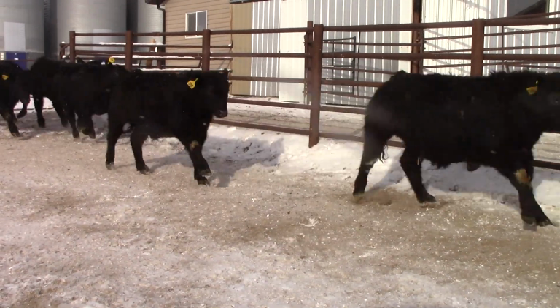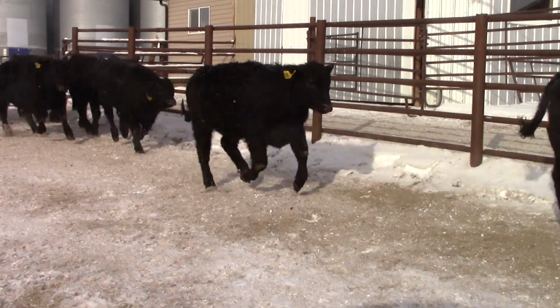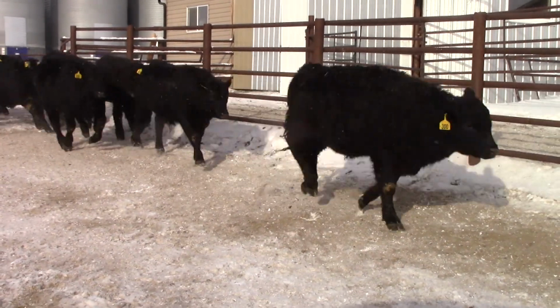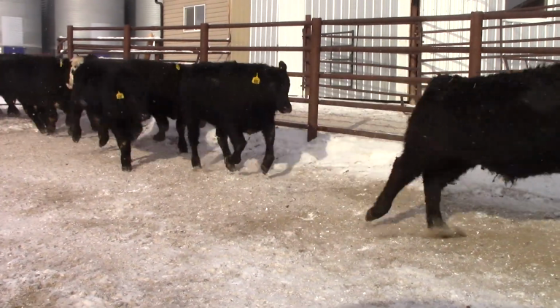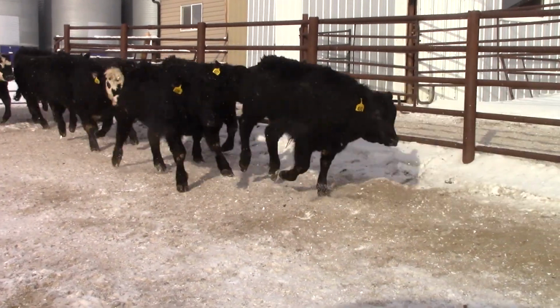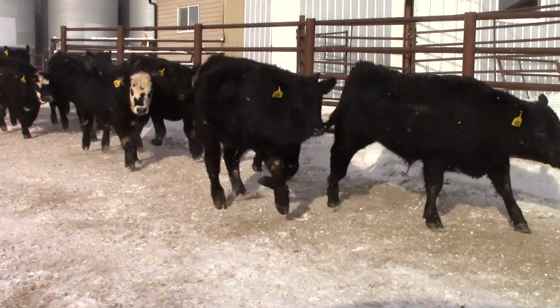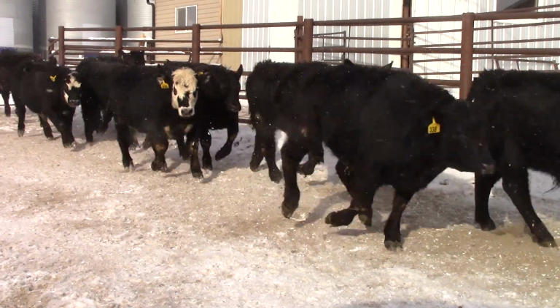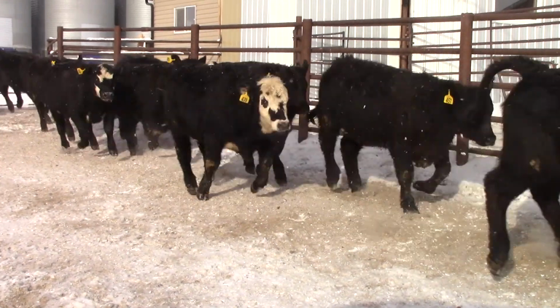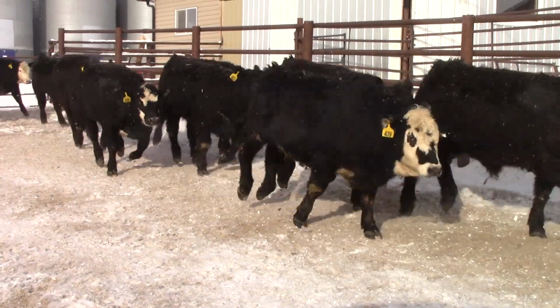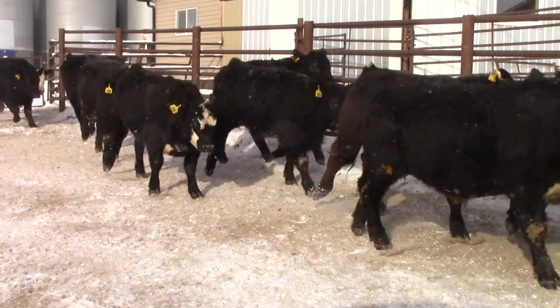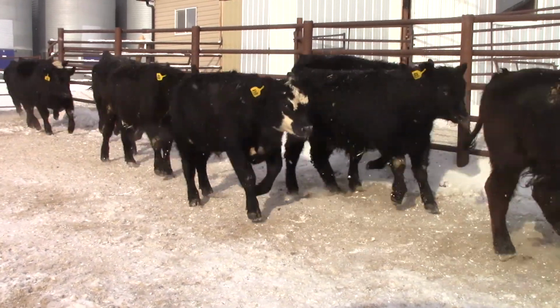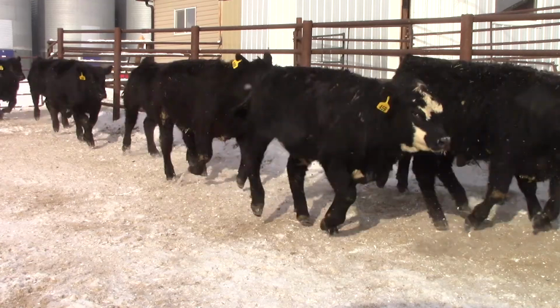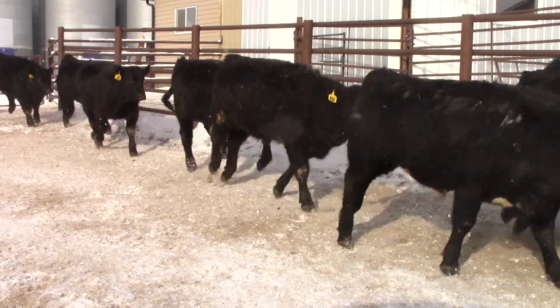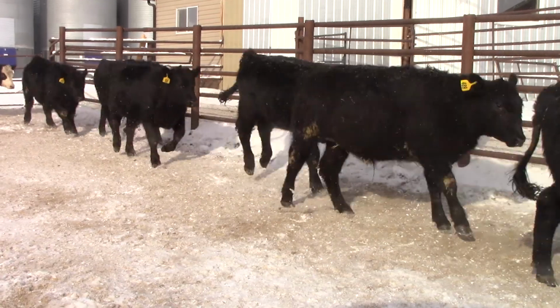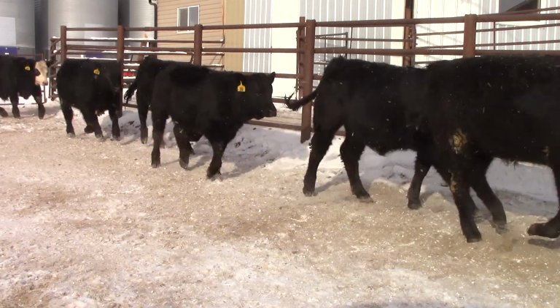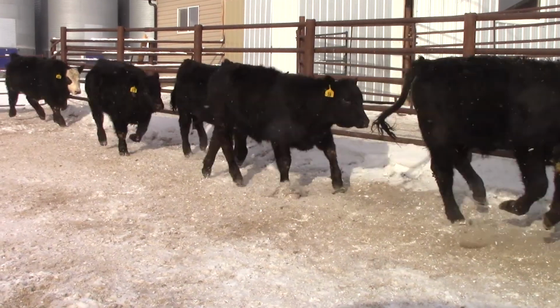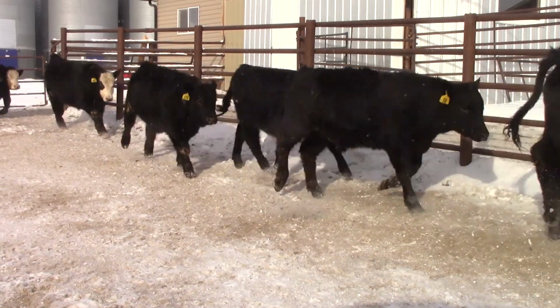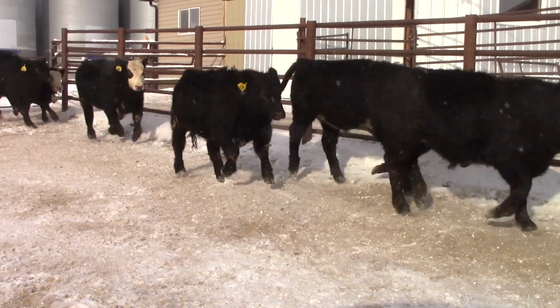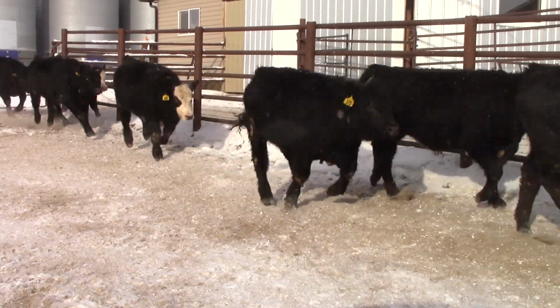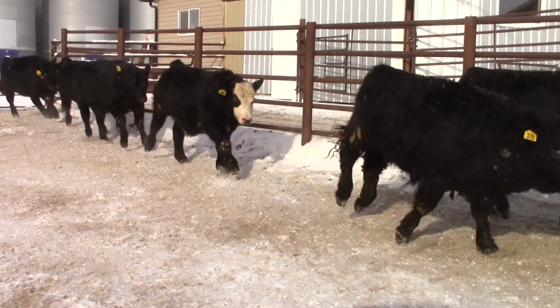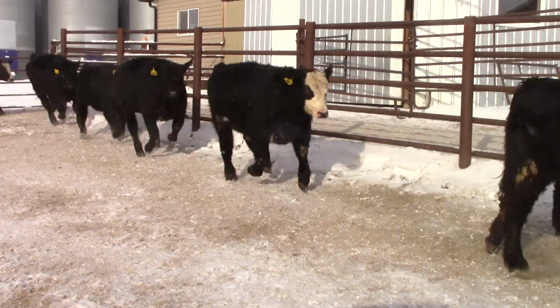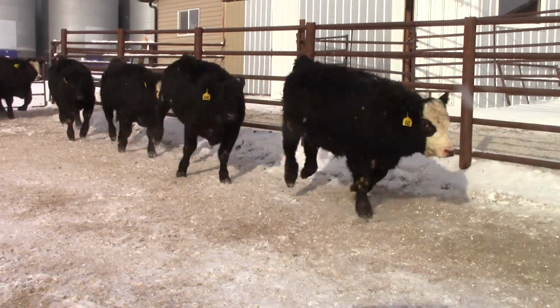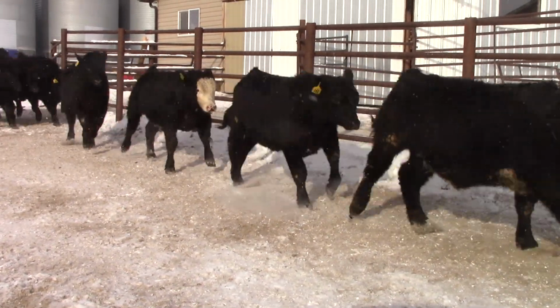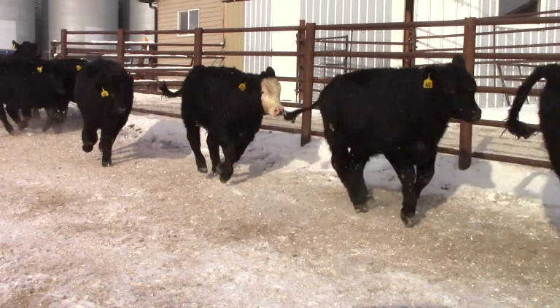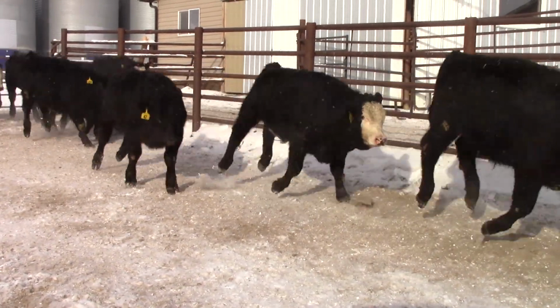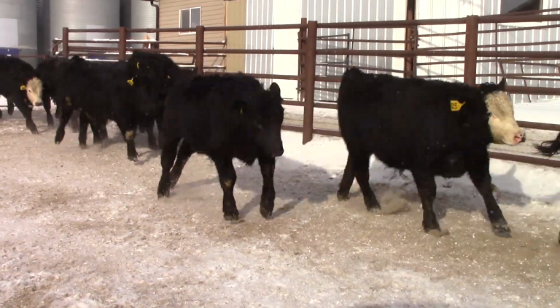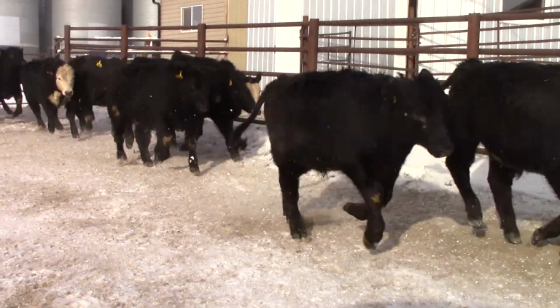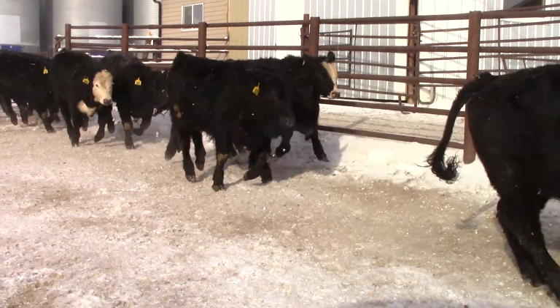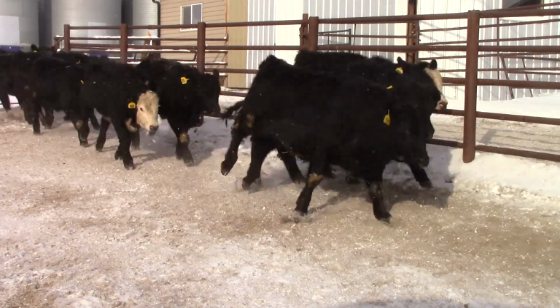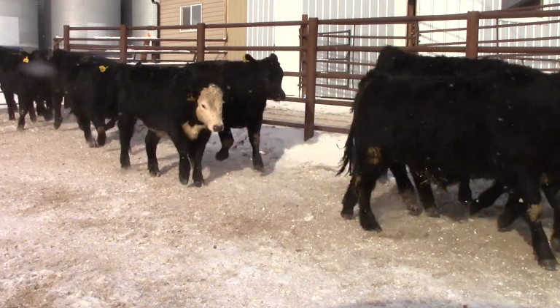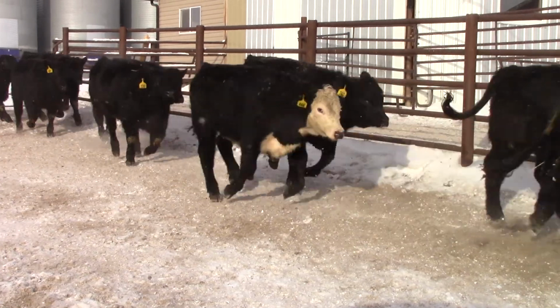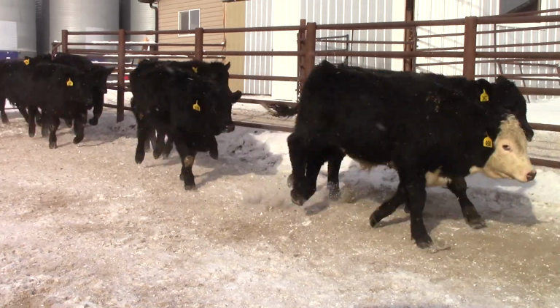Three loads of these good big black steers — good hair on them, good clean calves, good quality cattle, same as always.